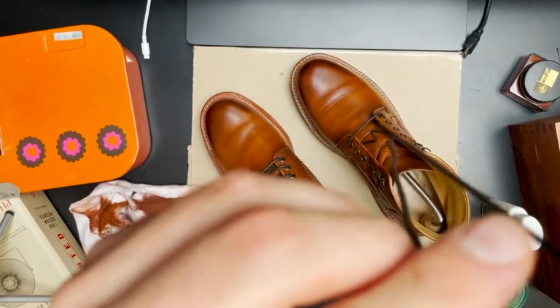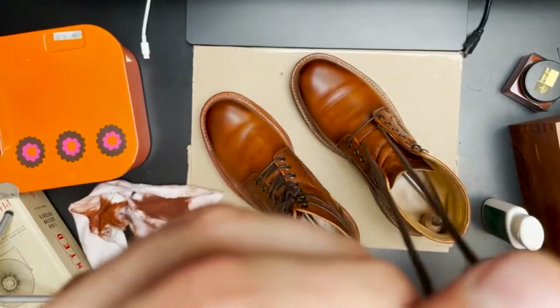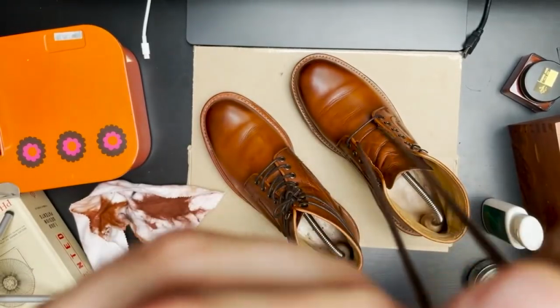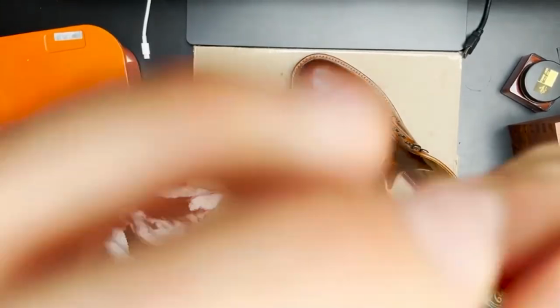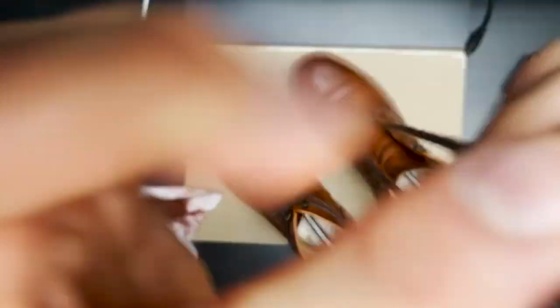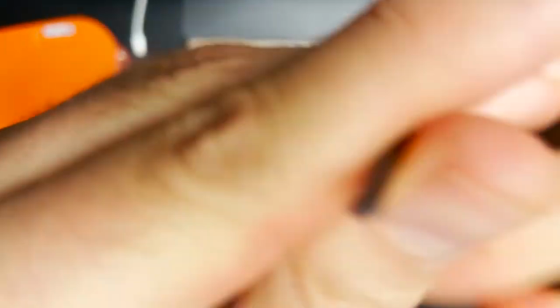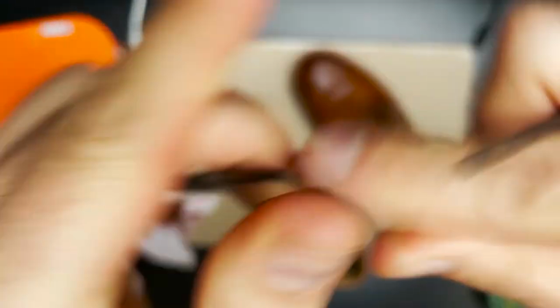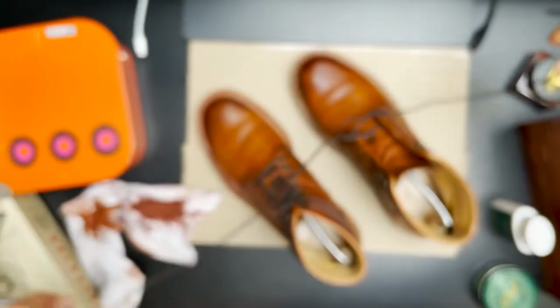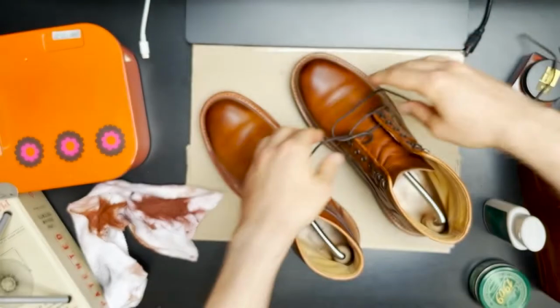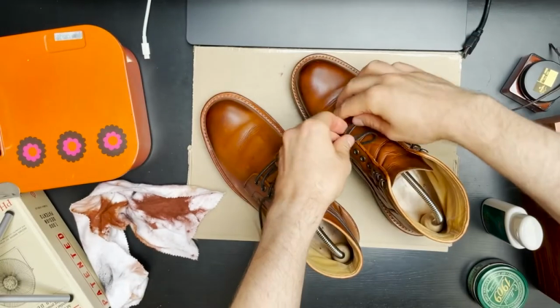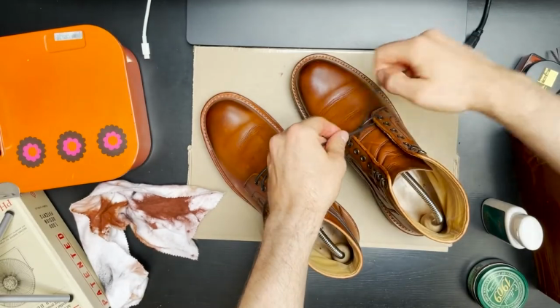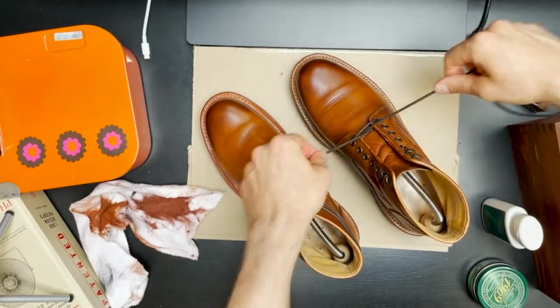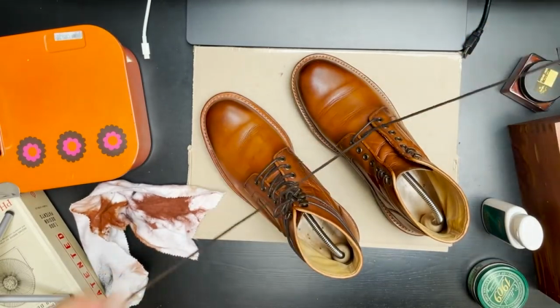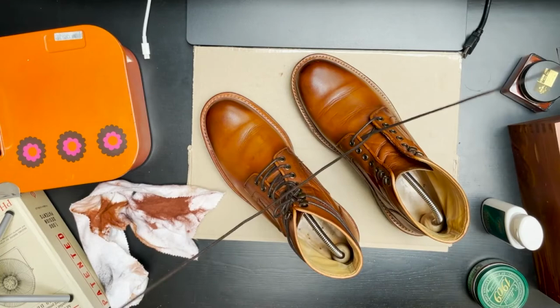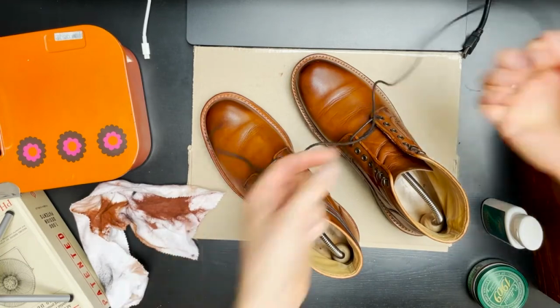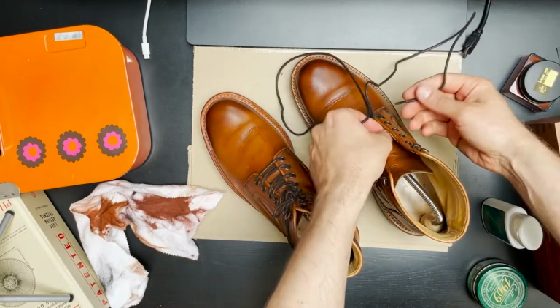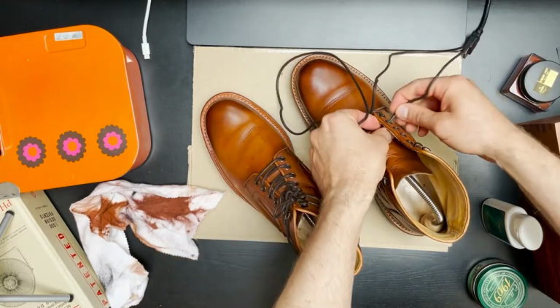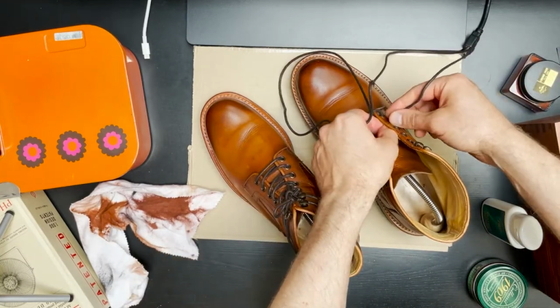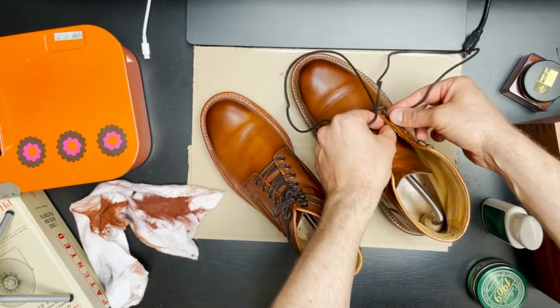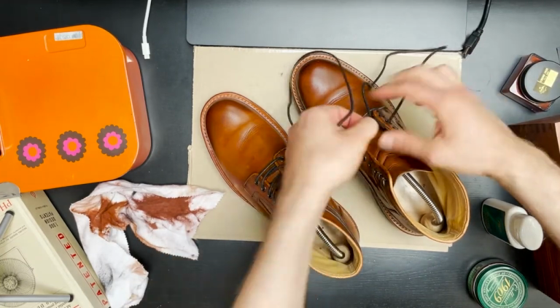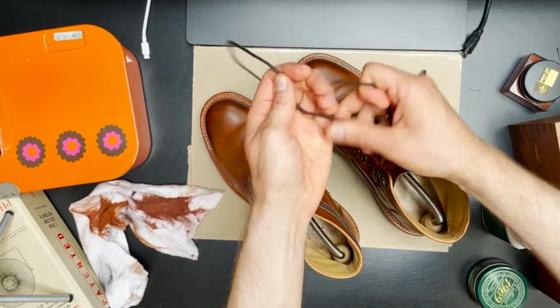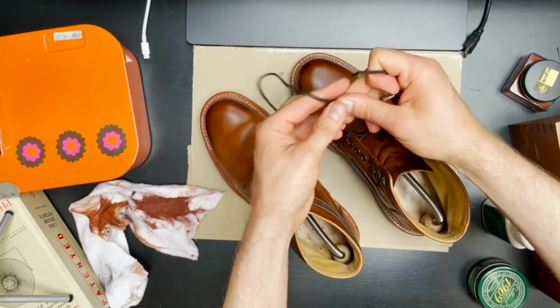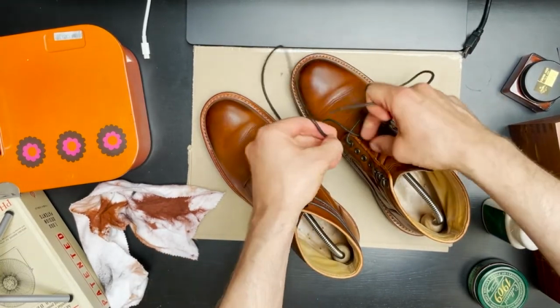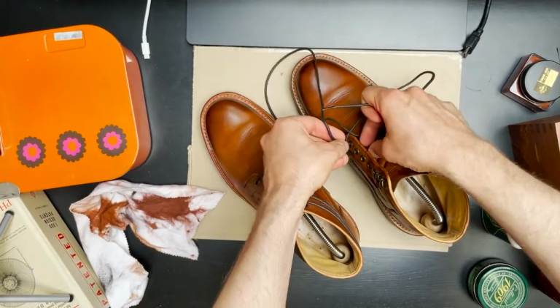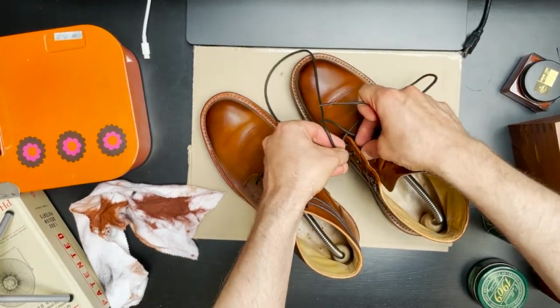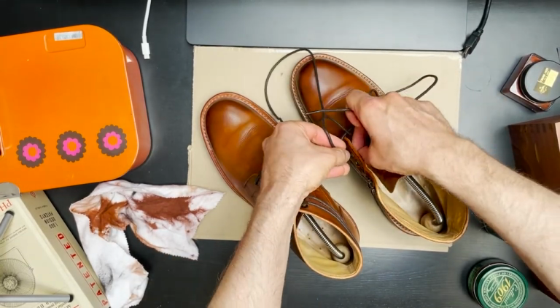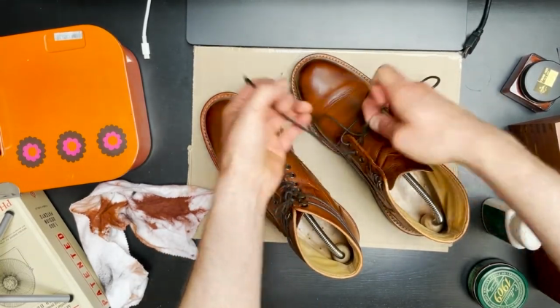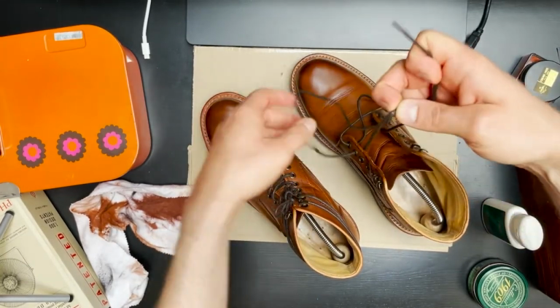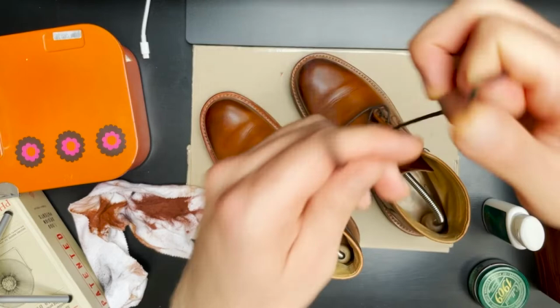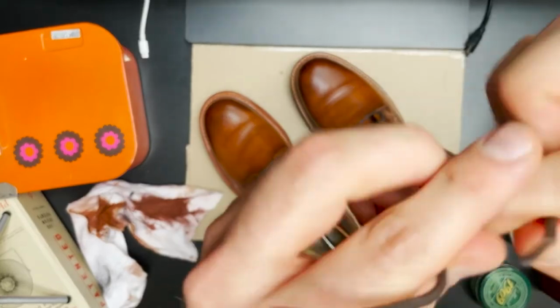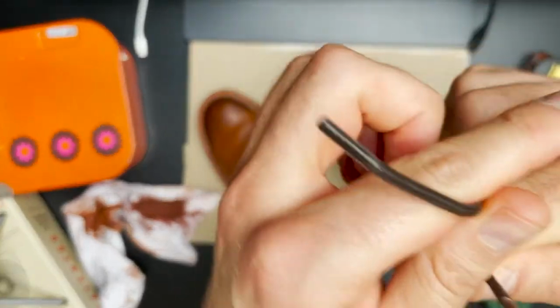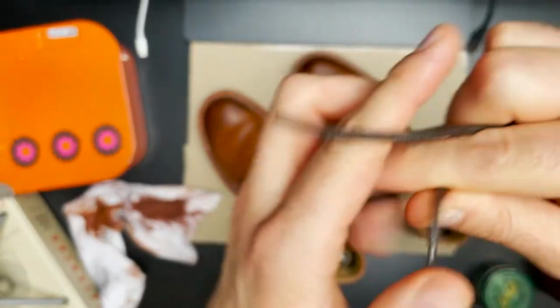I recorded this video on my desk beneath my light dome — it really isn't the best lighting, so sorry for that. The color of this boot is actually a little different in real life.